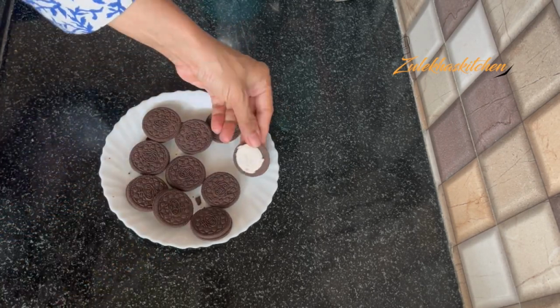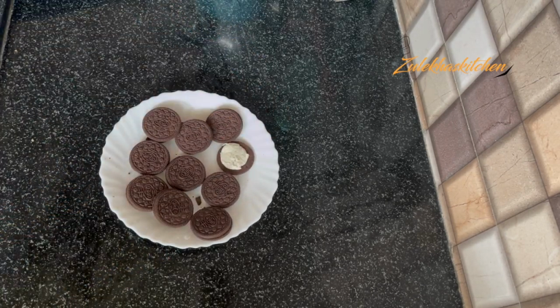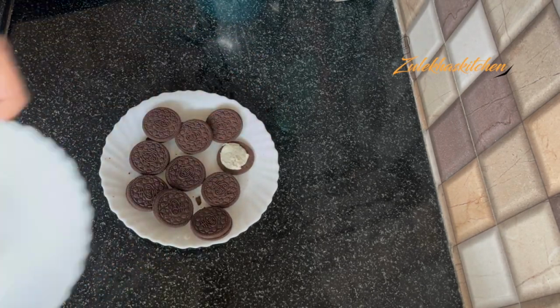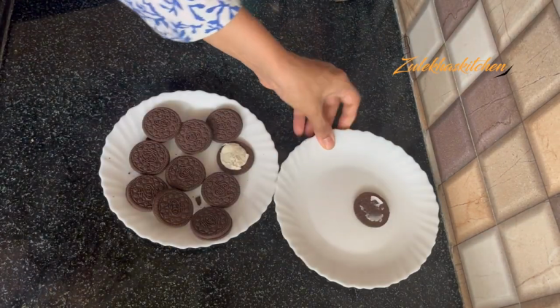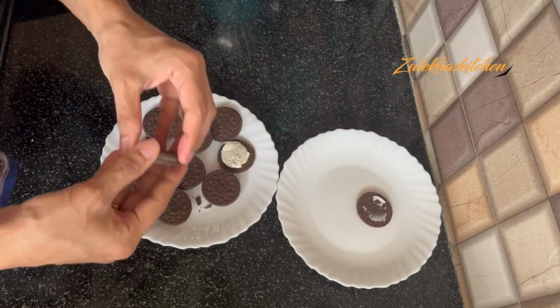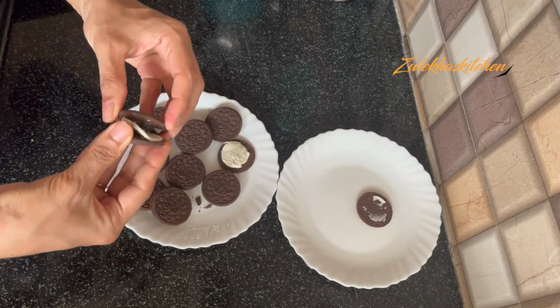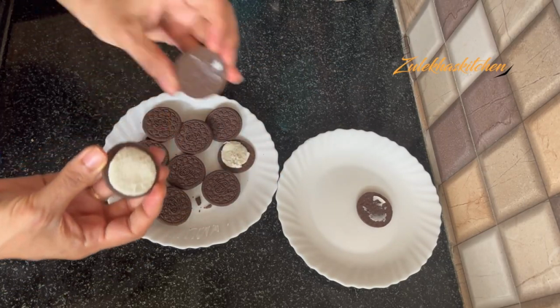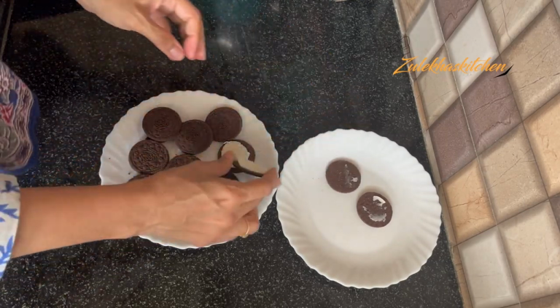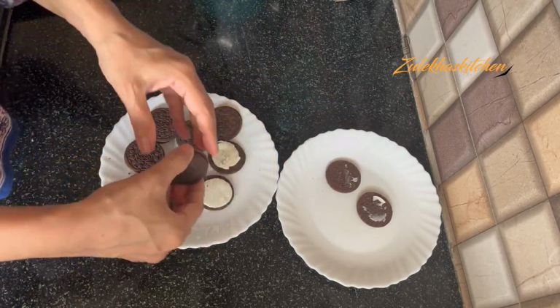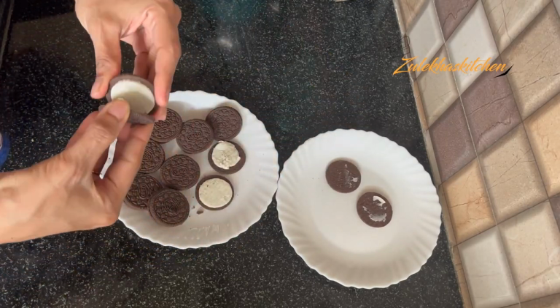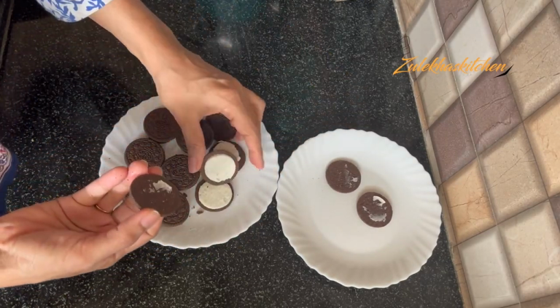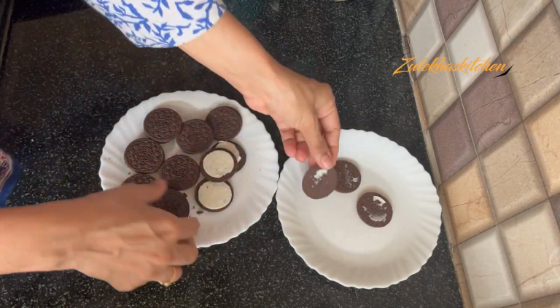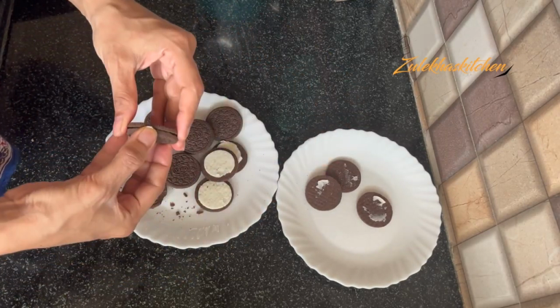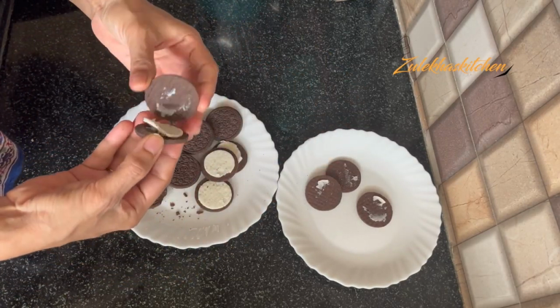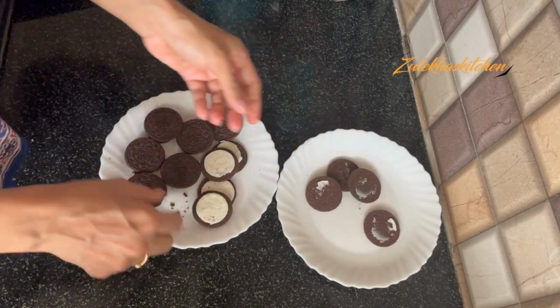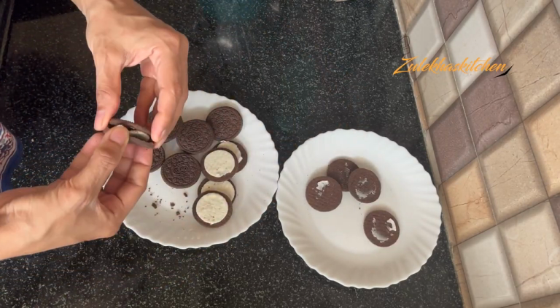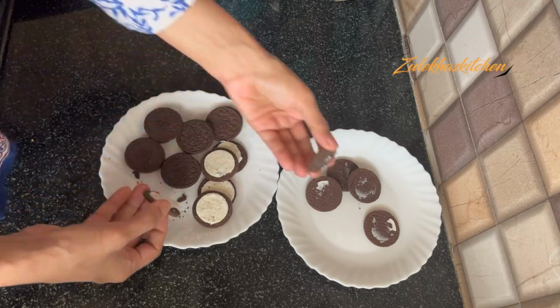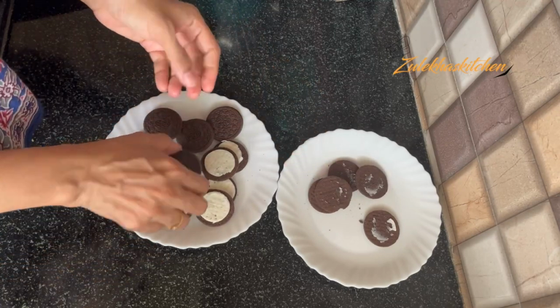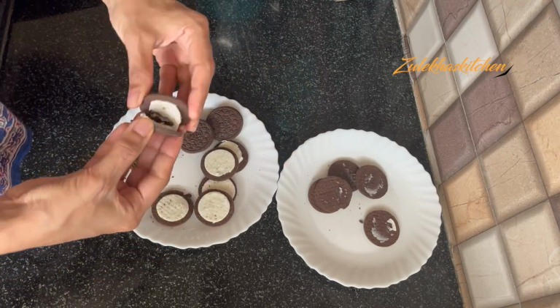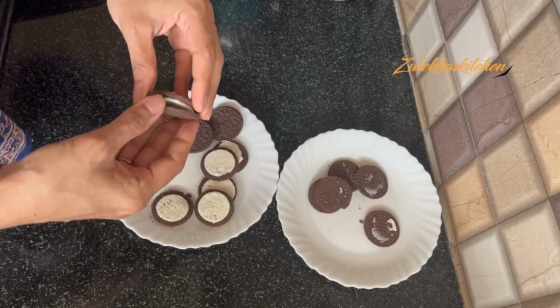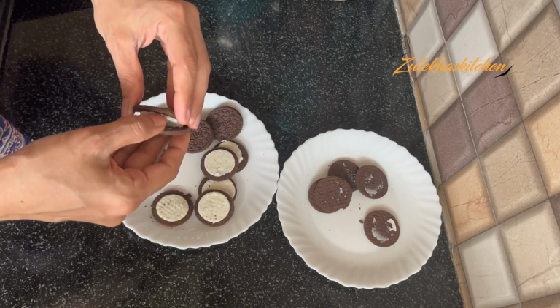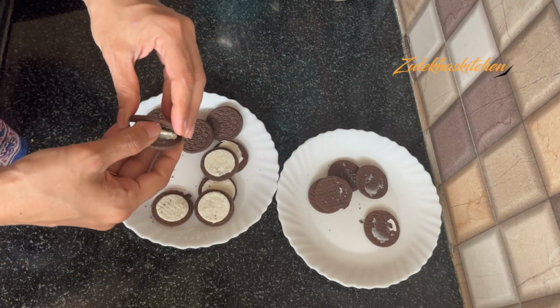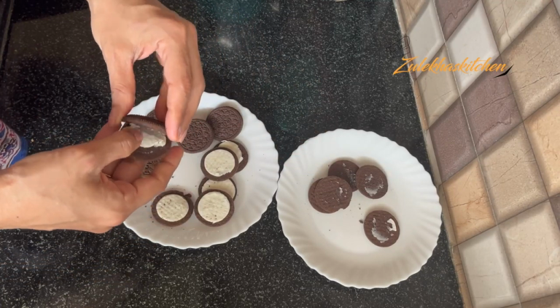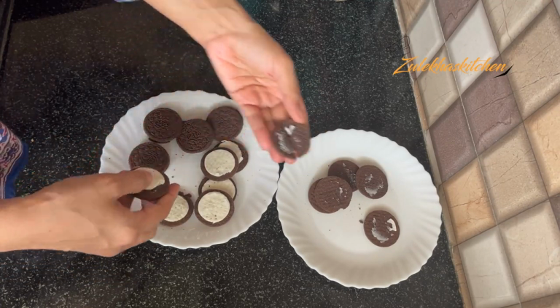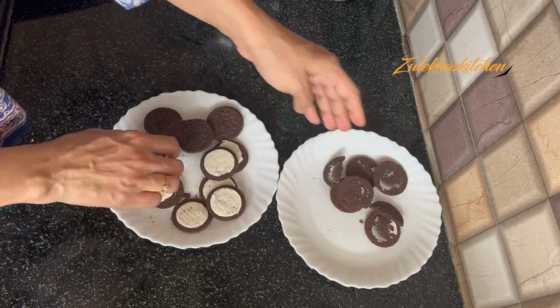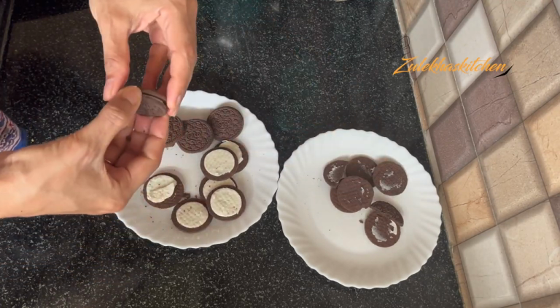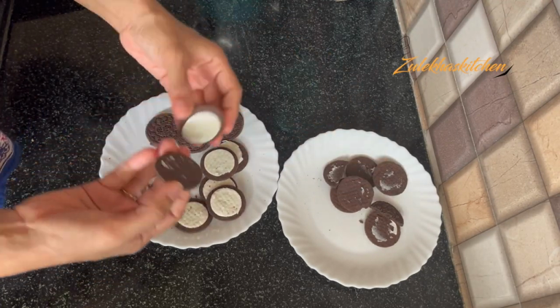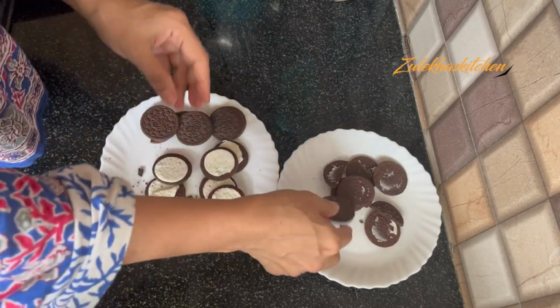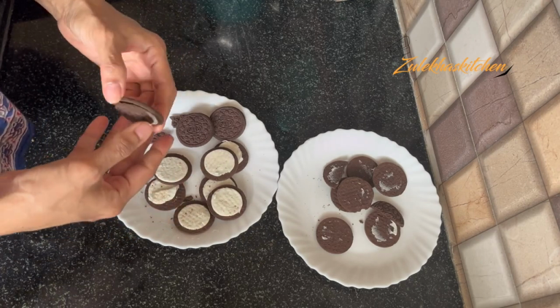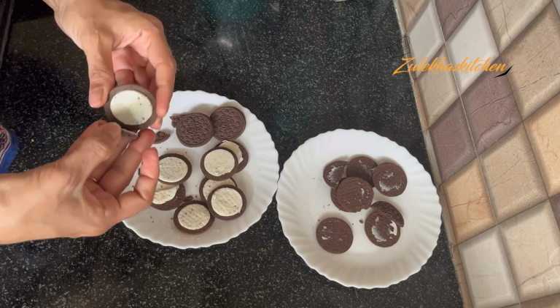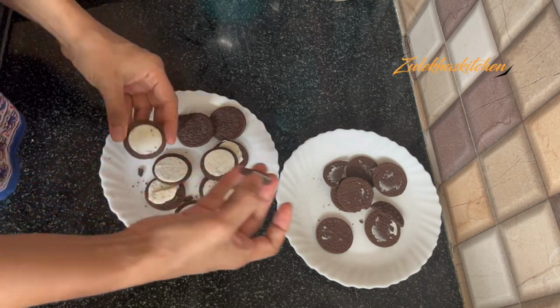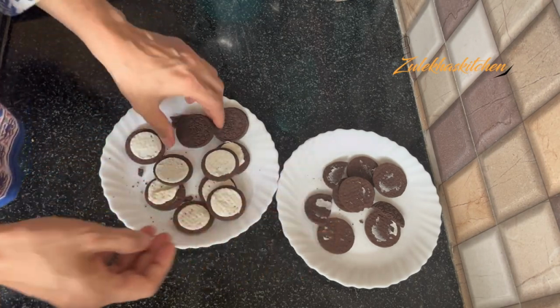I am going to open the biscuits and keep it simple. Now I am going to blend all the ingredients — but this is an optional step. You can blend all the ingredients together on one side.